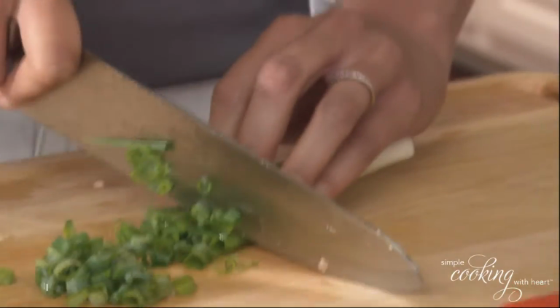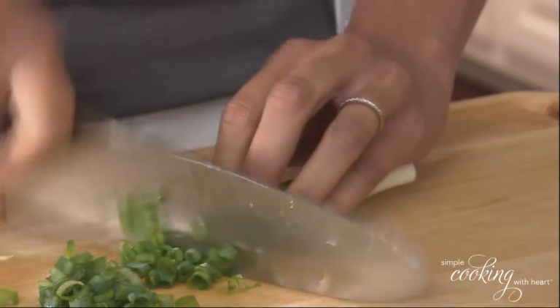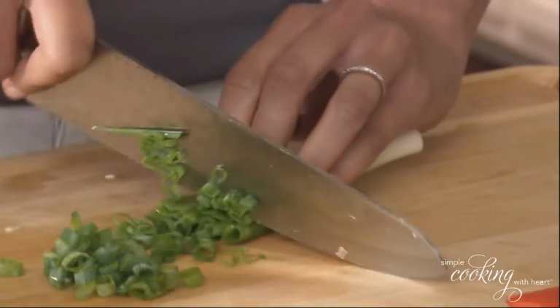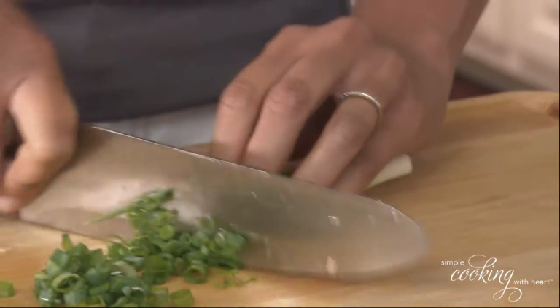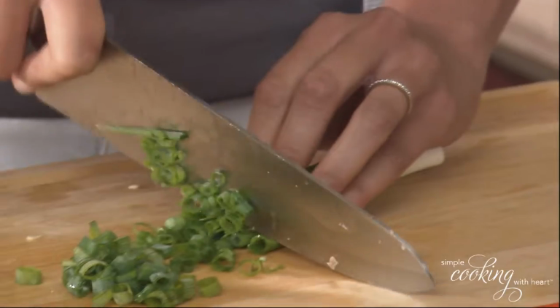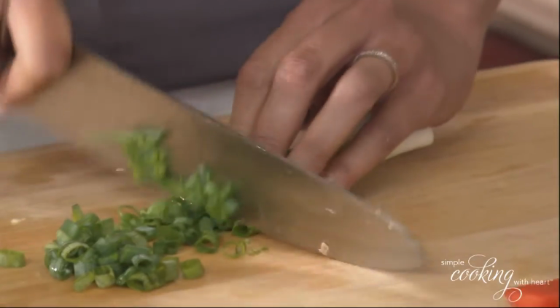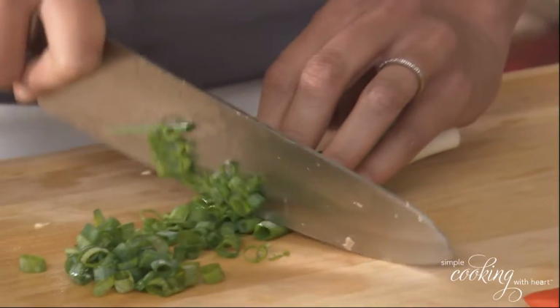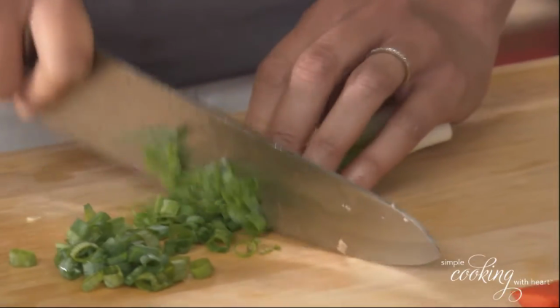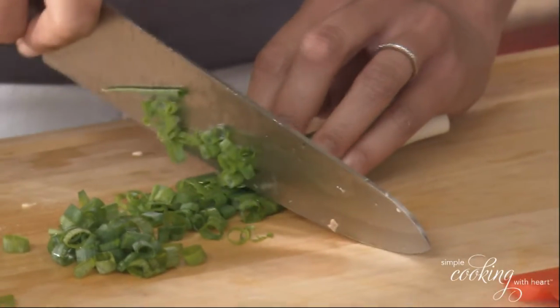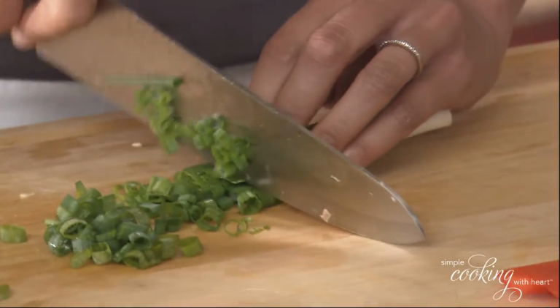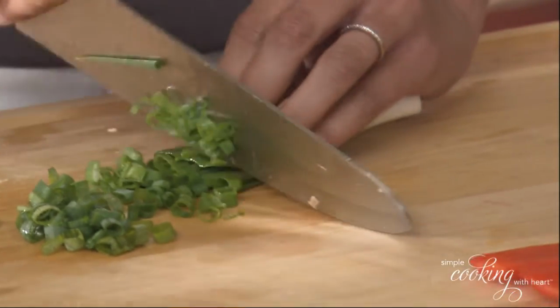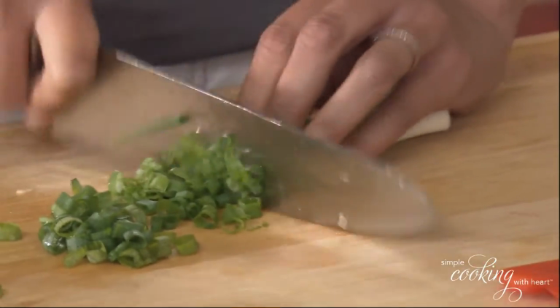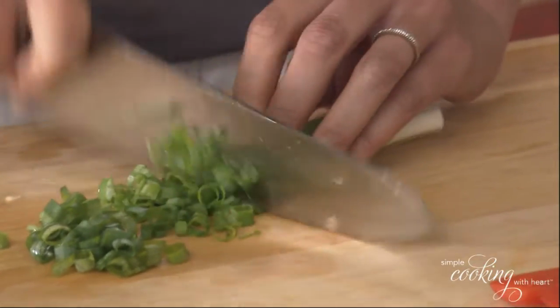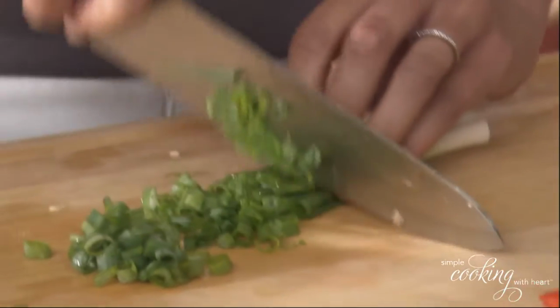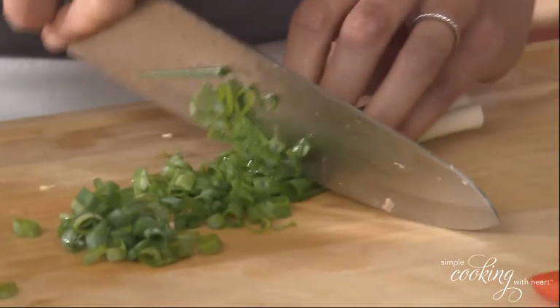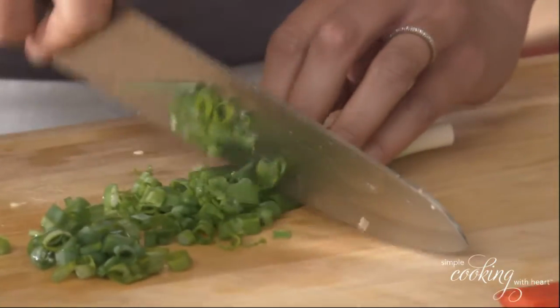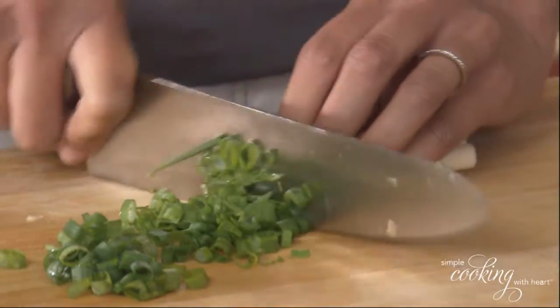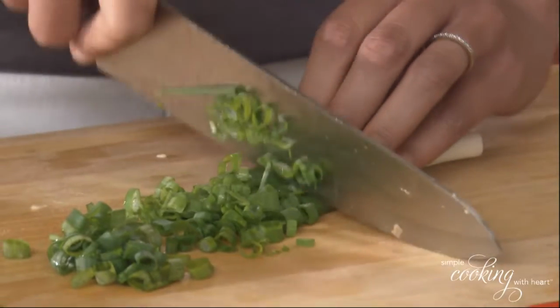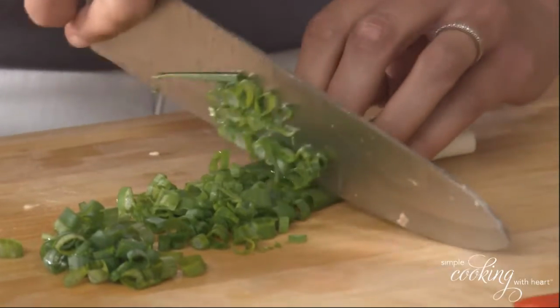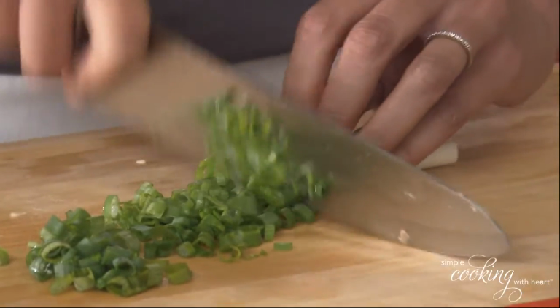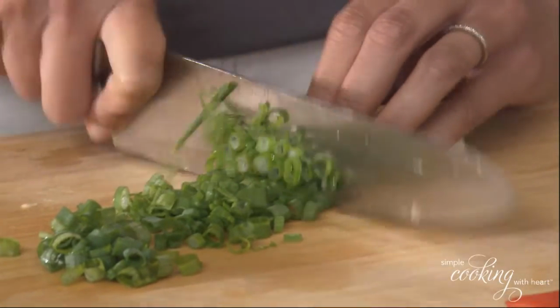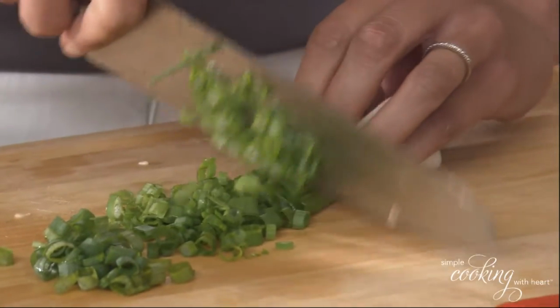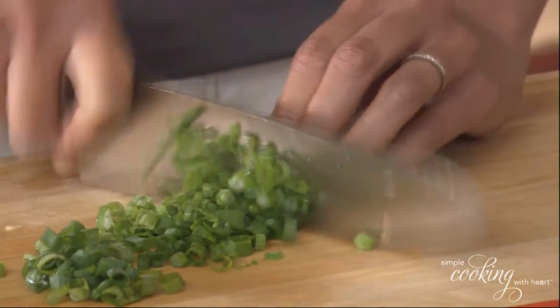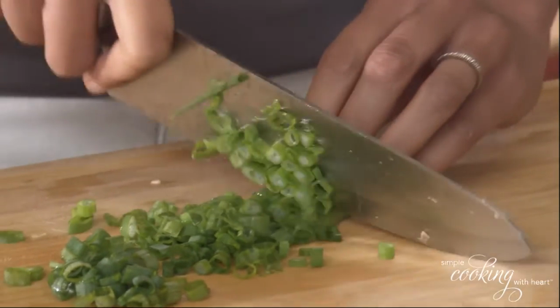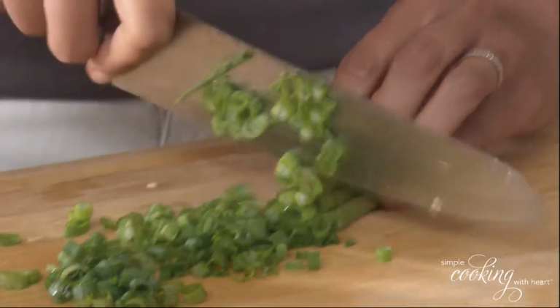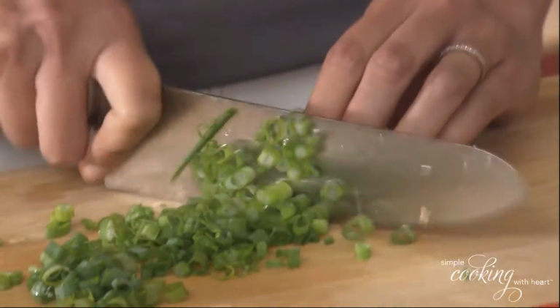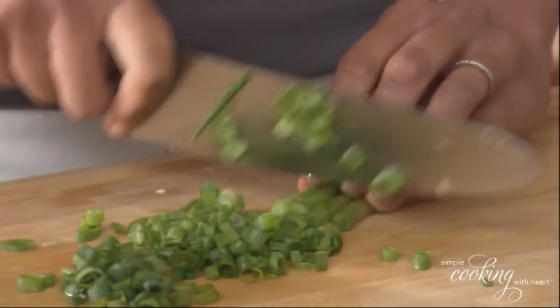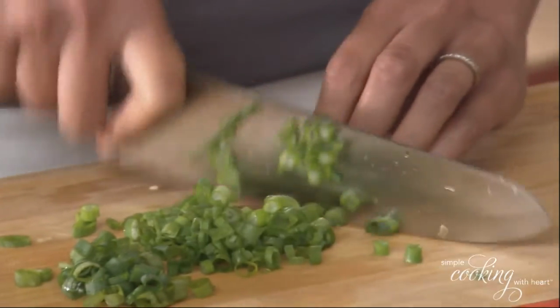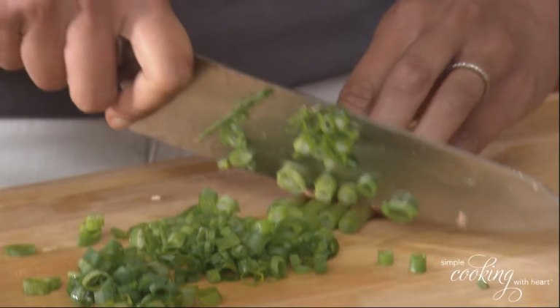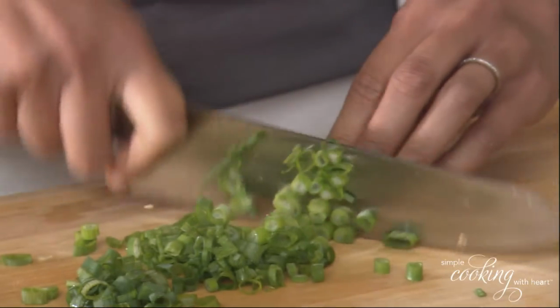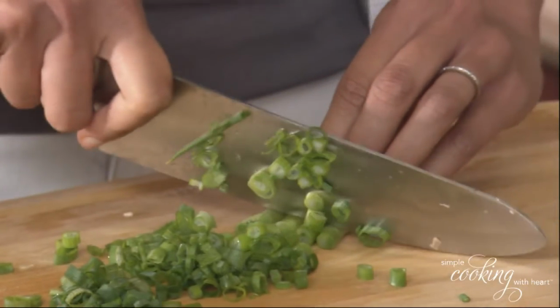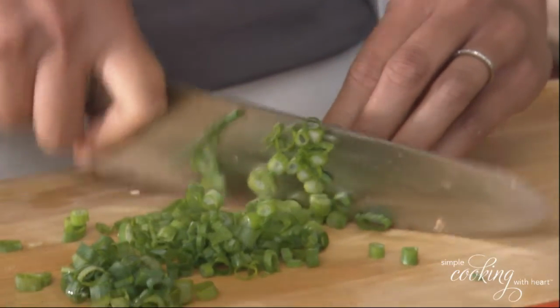Now you want to do a rocking chair motion — tip to back, going across. Man, that's smelling so good.